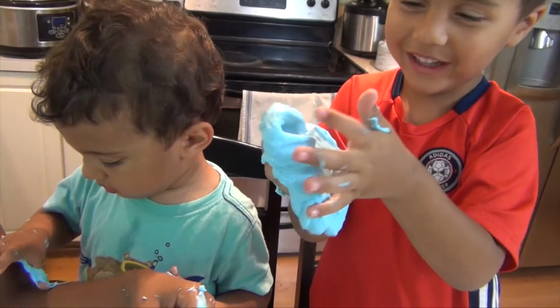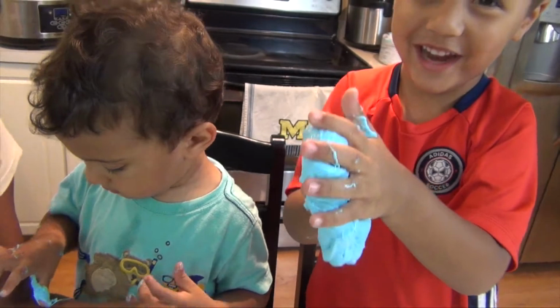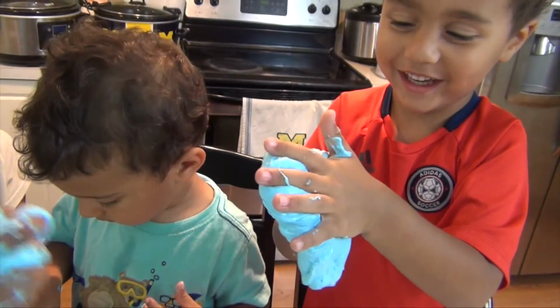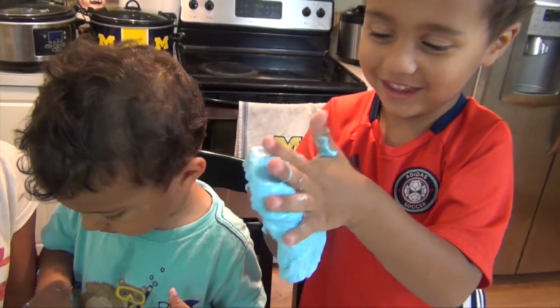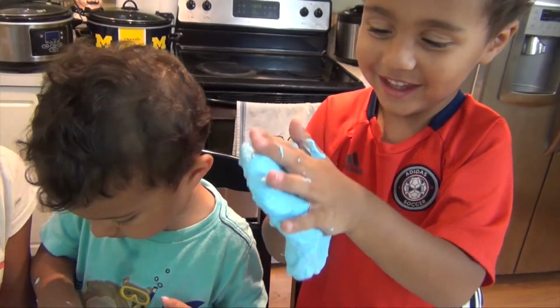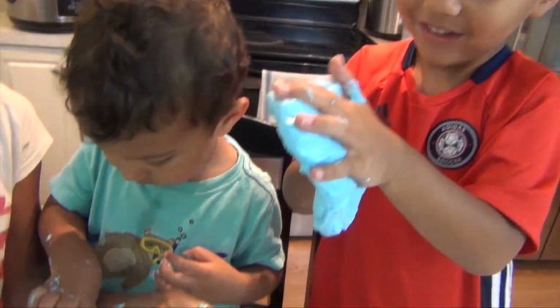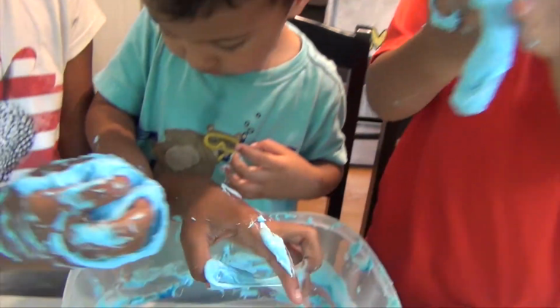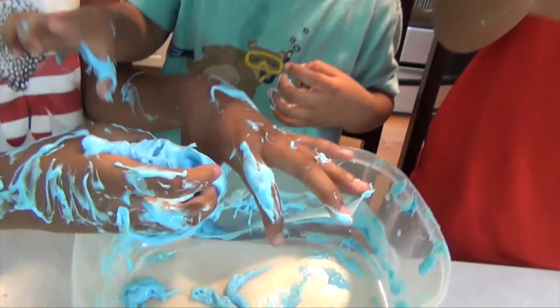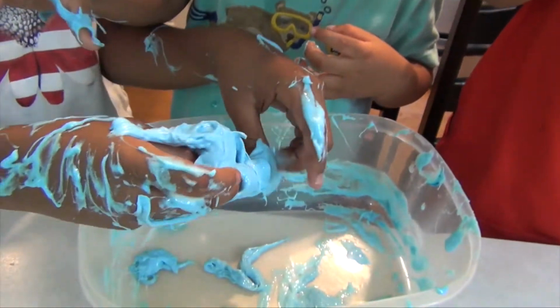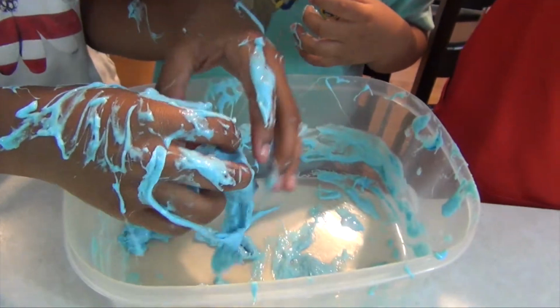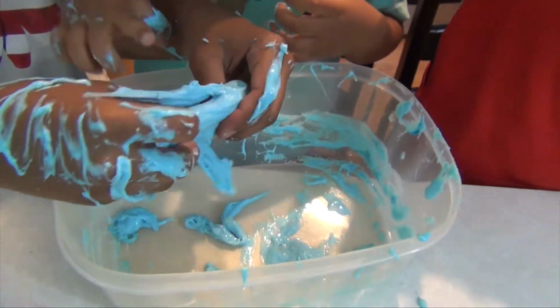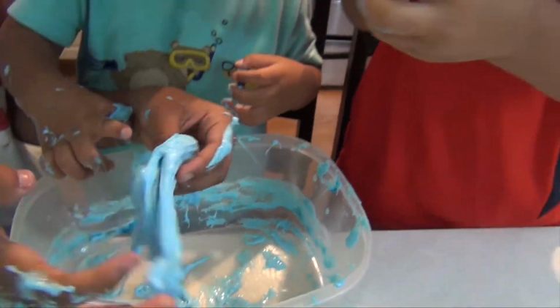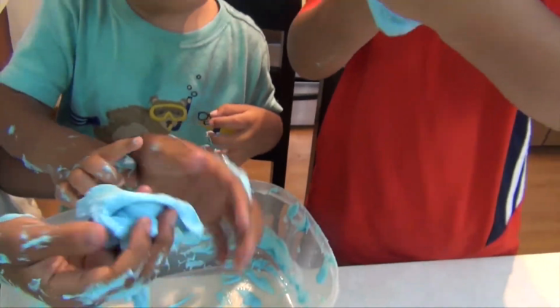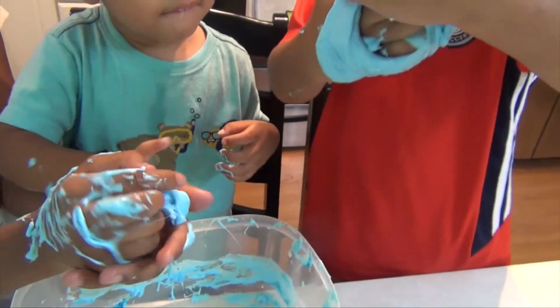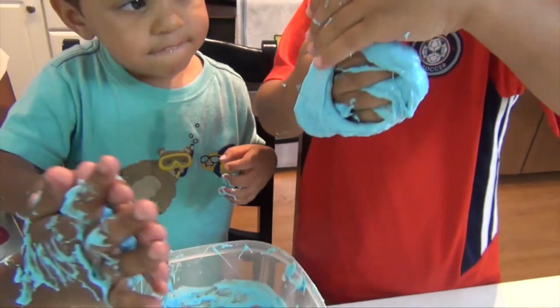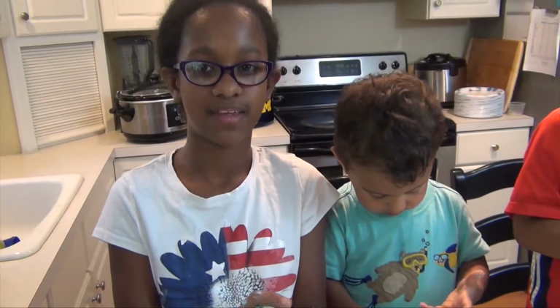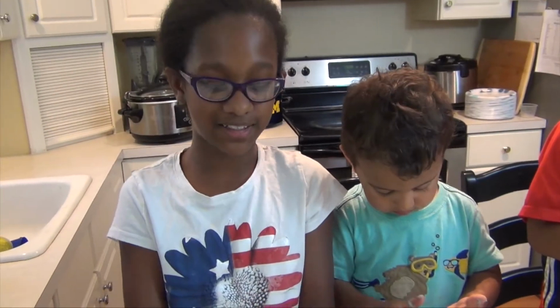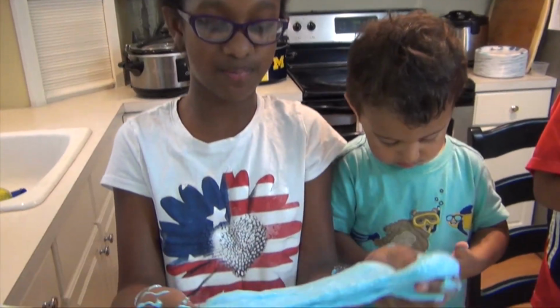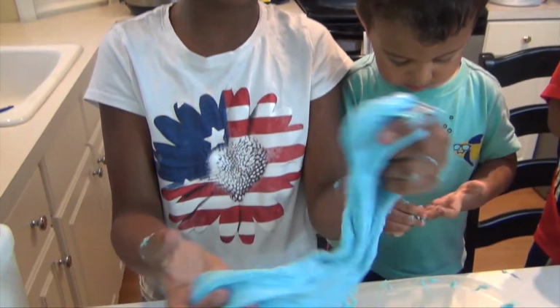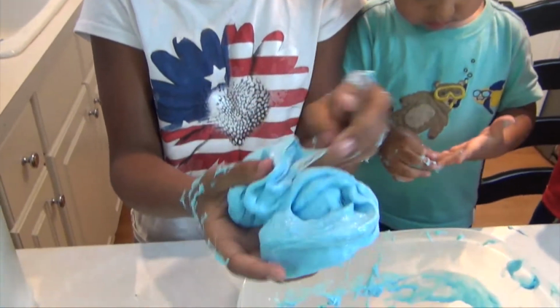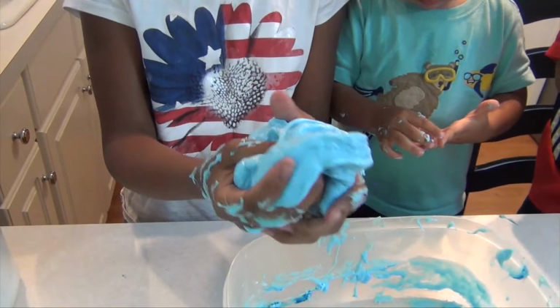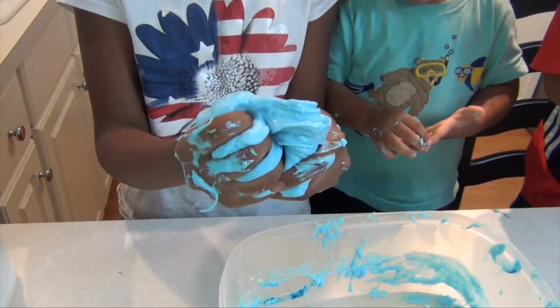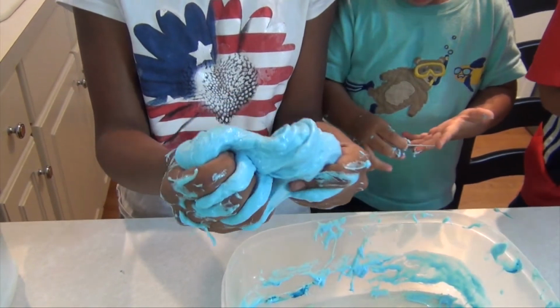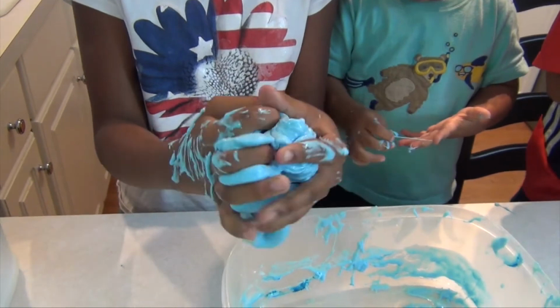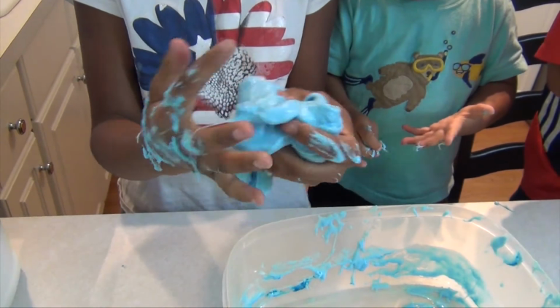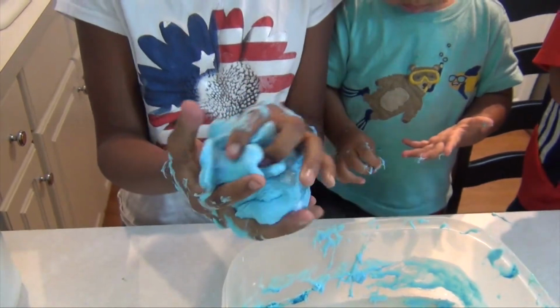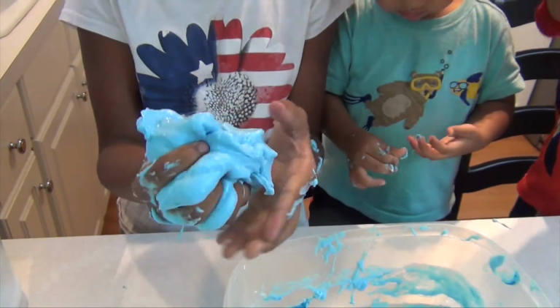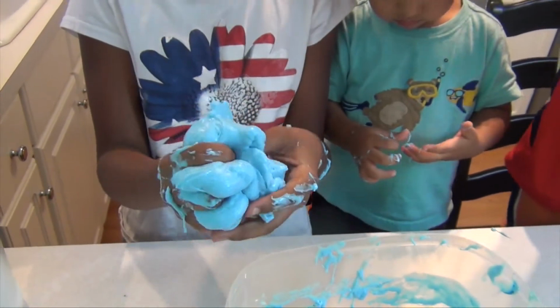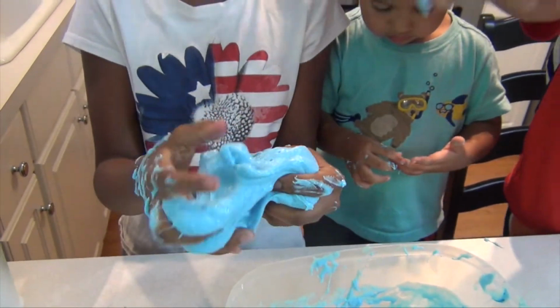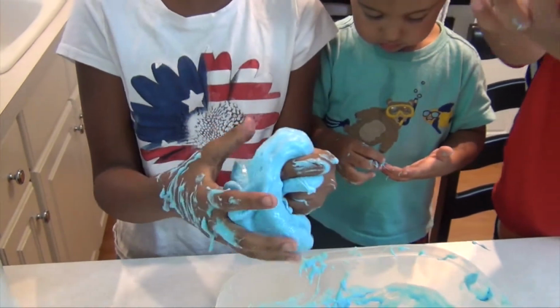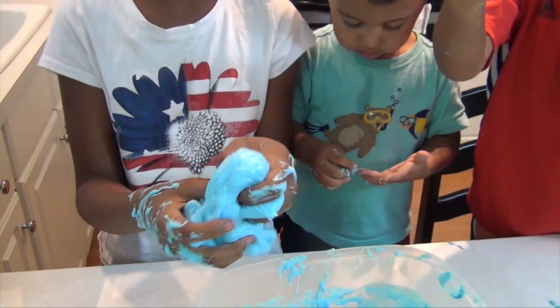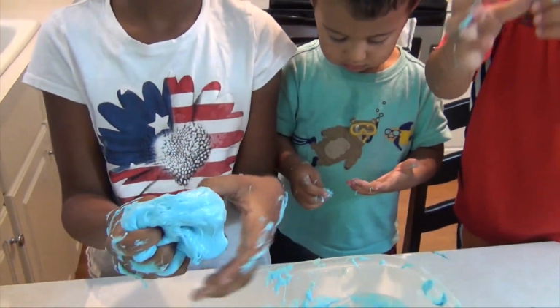I'm making pancakes. Would everybody like some pancakes? Some gloves? That's how you make slime. It's really fun. You're gonna get messy but it's totally worth it. So I just made a slime glove.